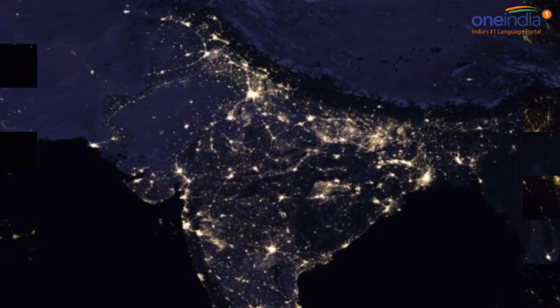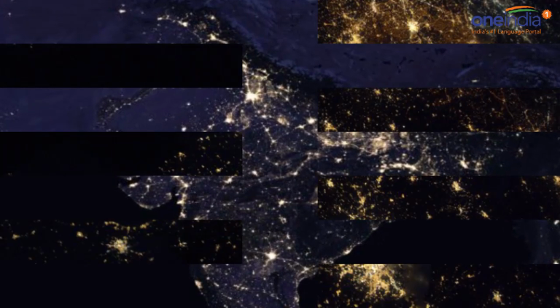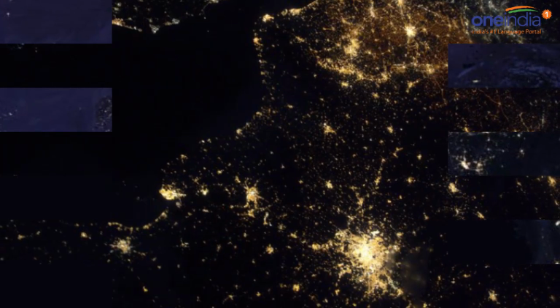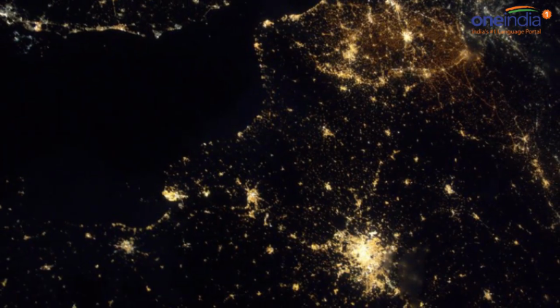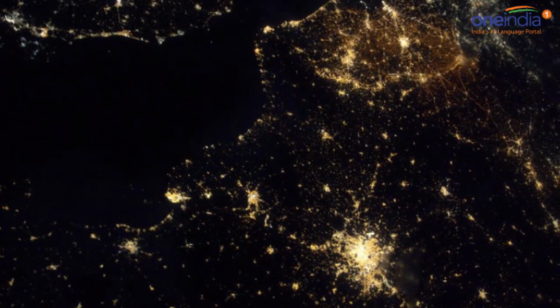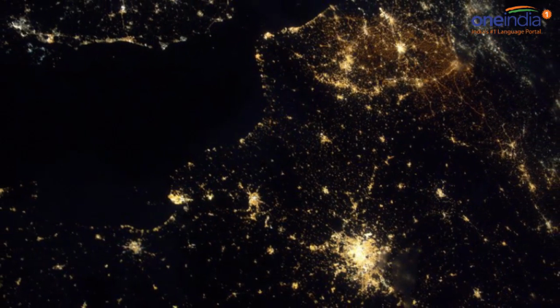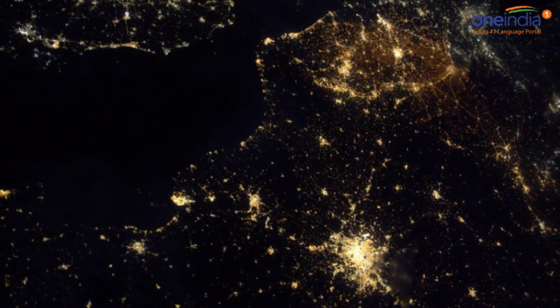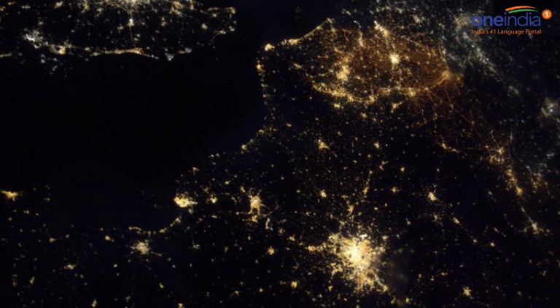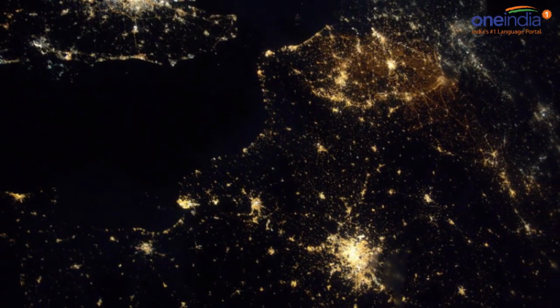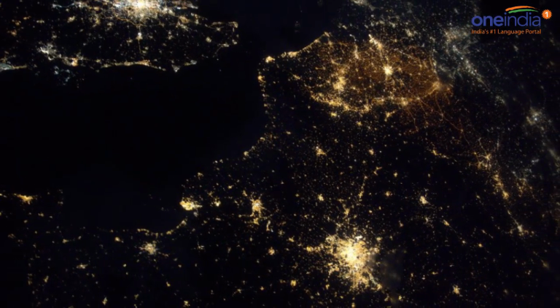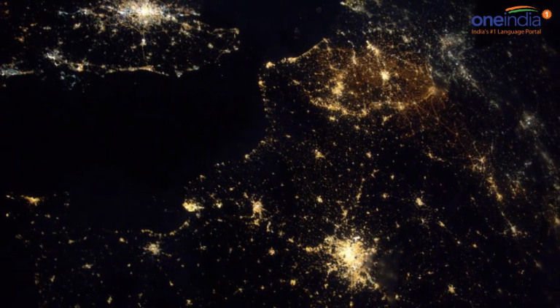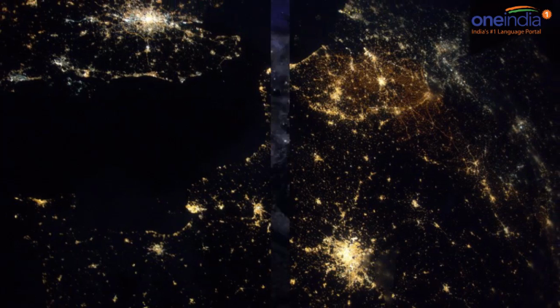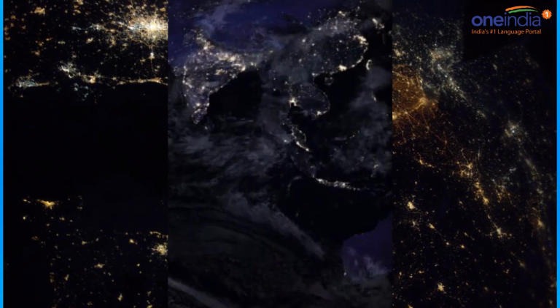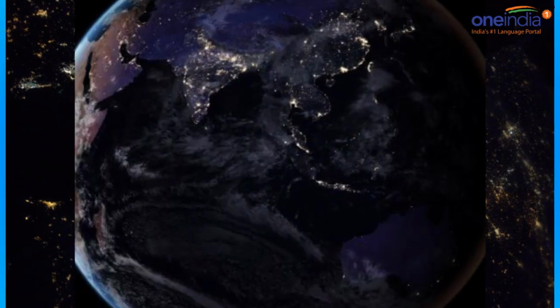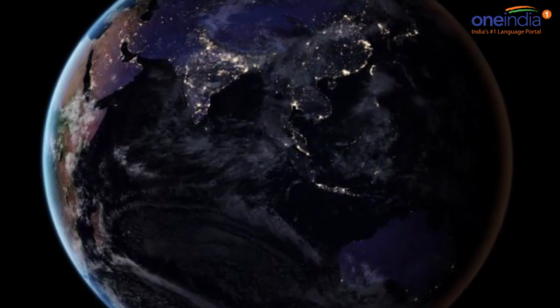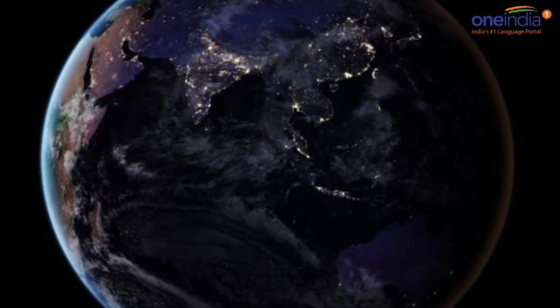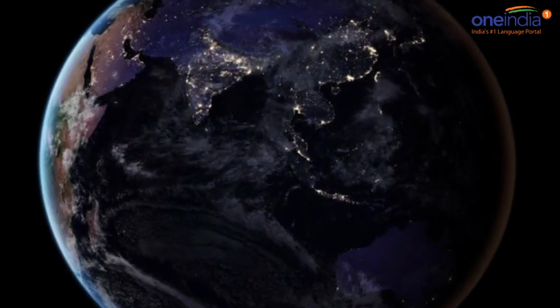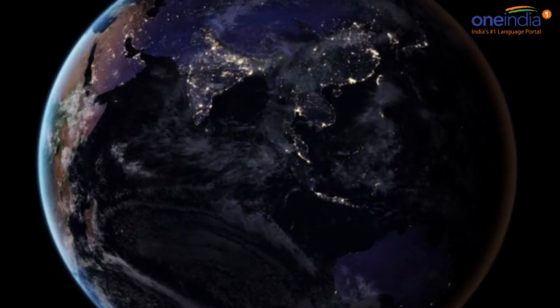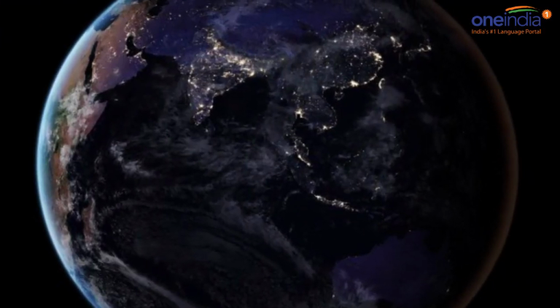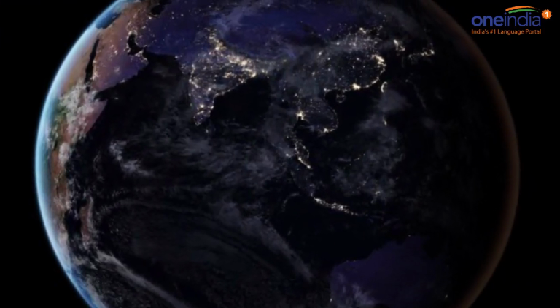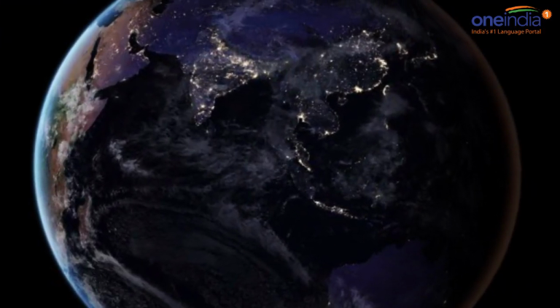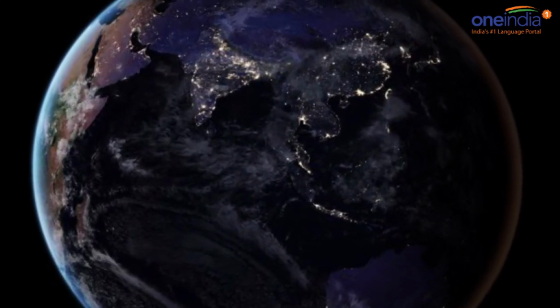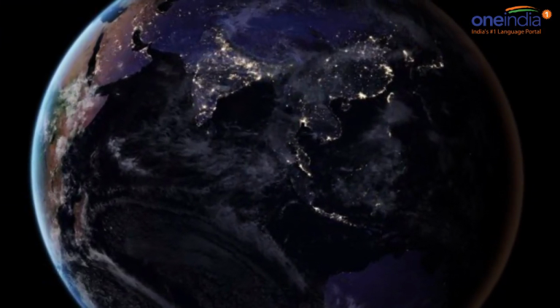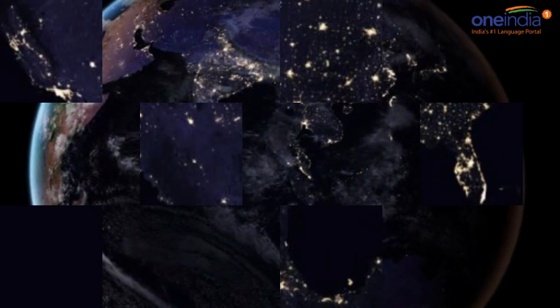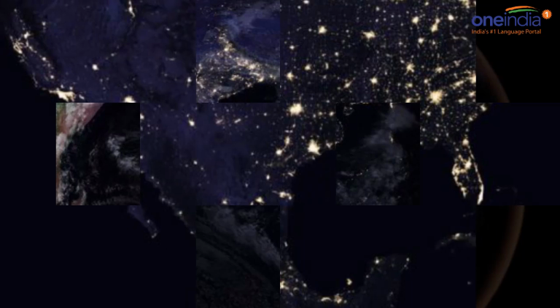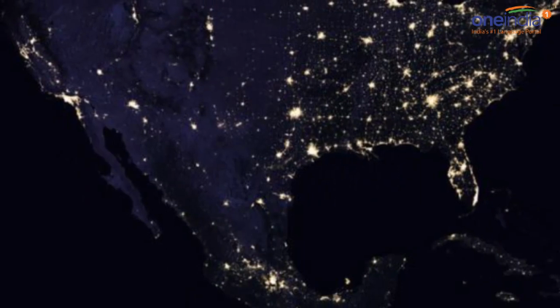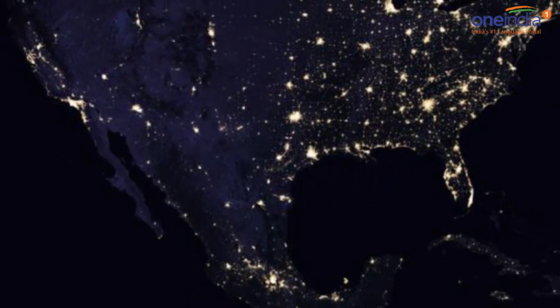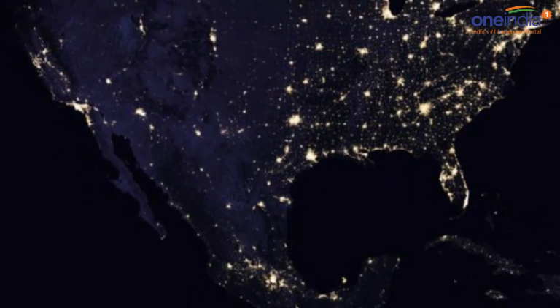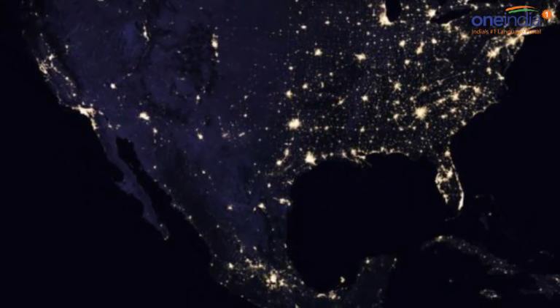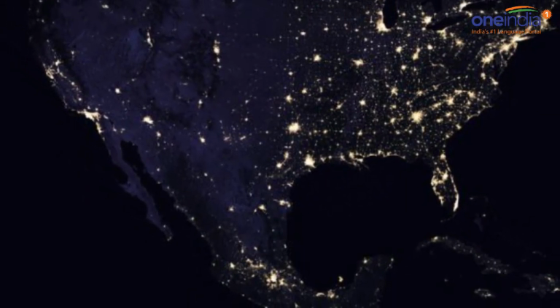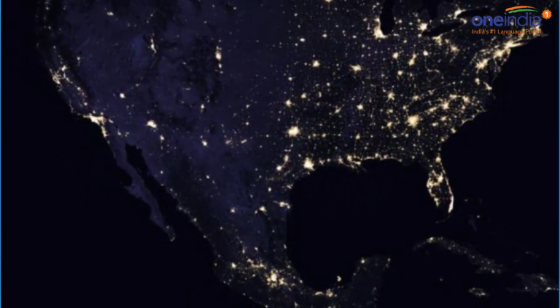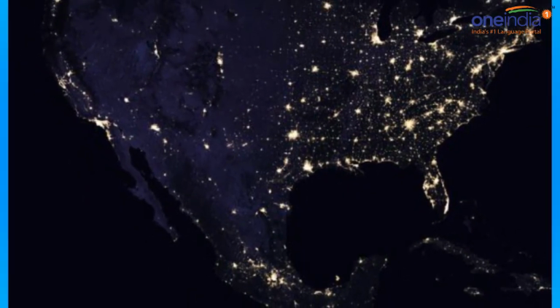The National Aeronautics and Space Administration has released its latest global maps of Earth at night, providing the clearest yet composite views of the patterns of human settlement across our planet.